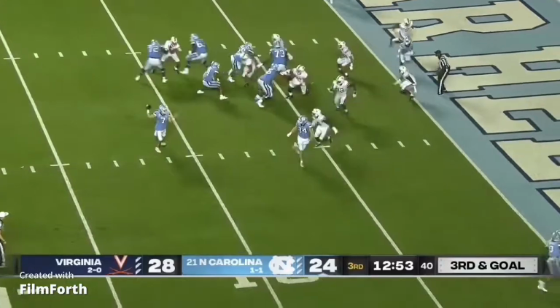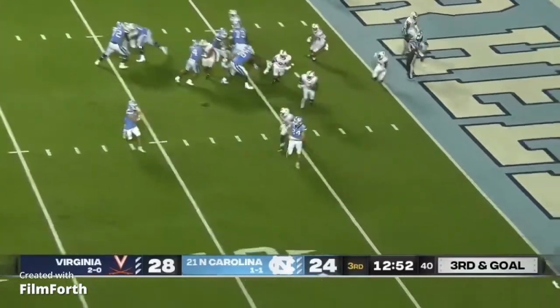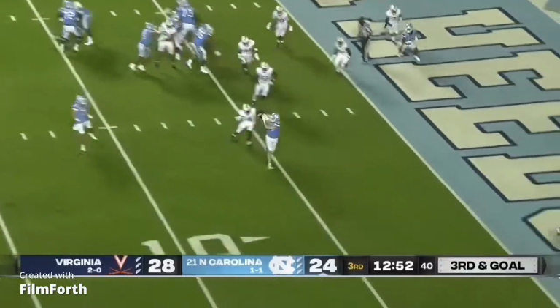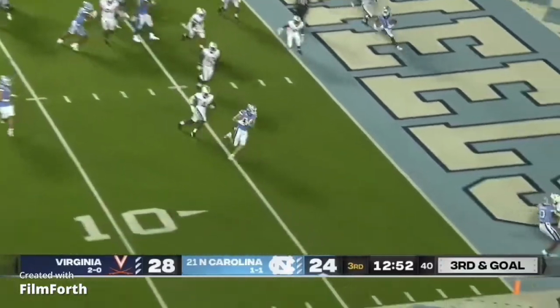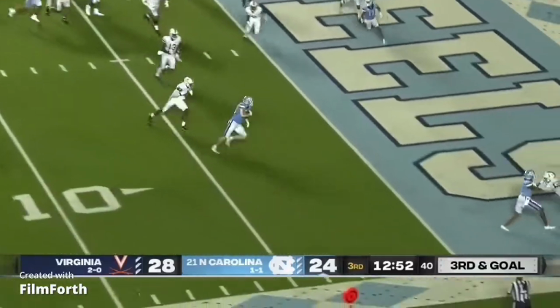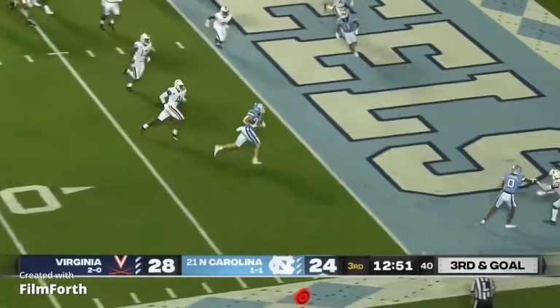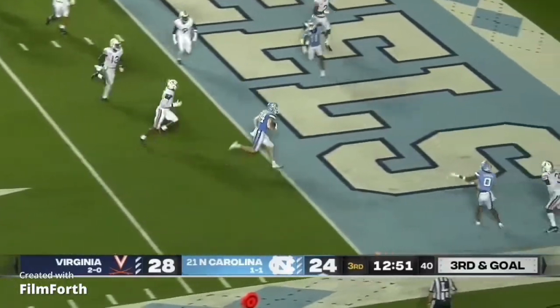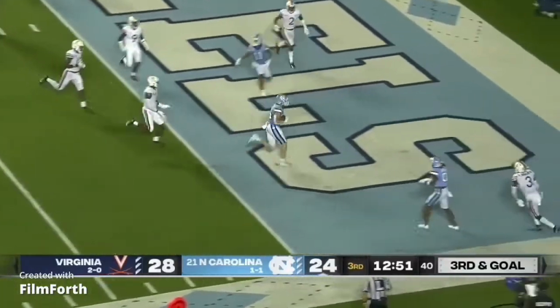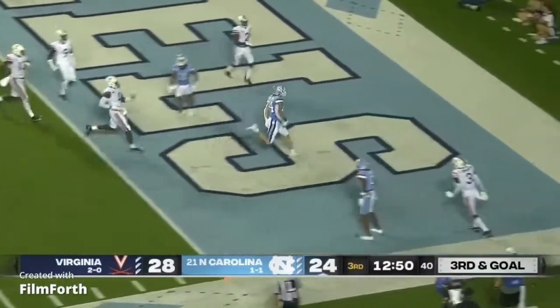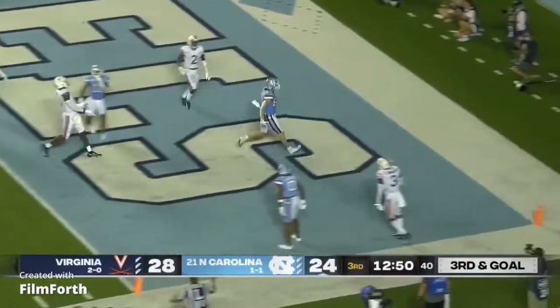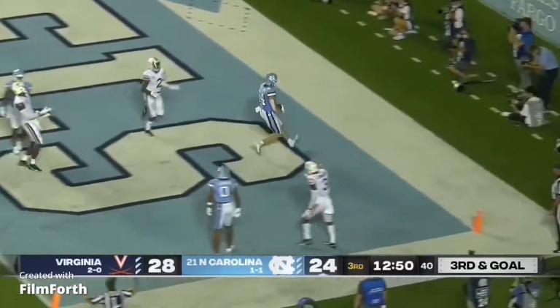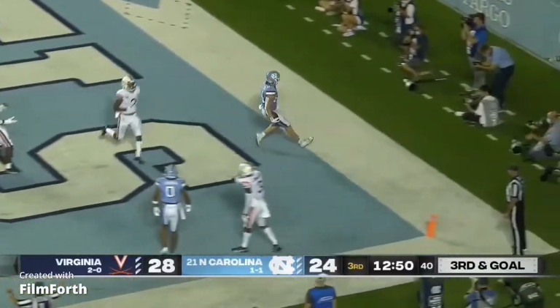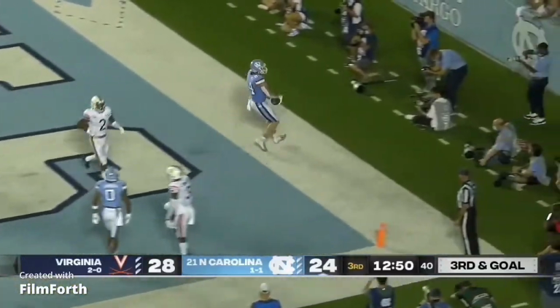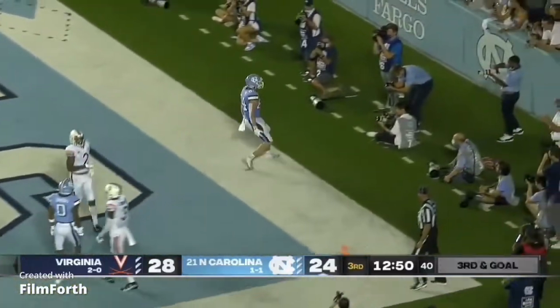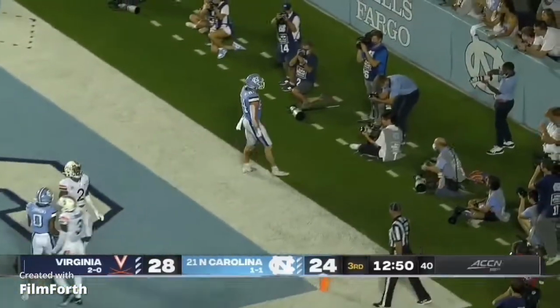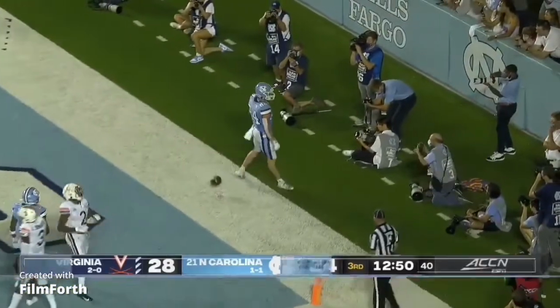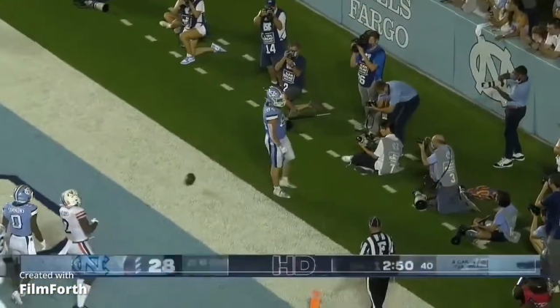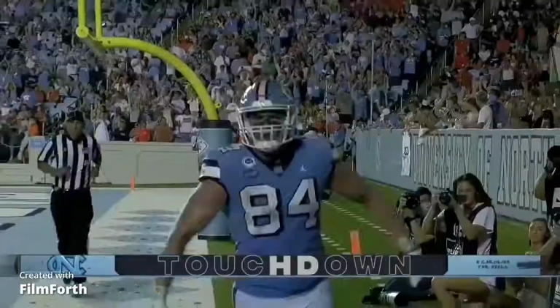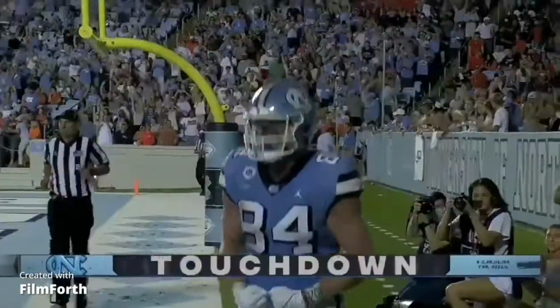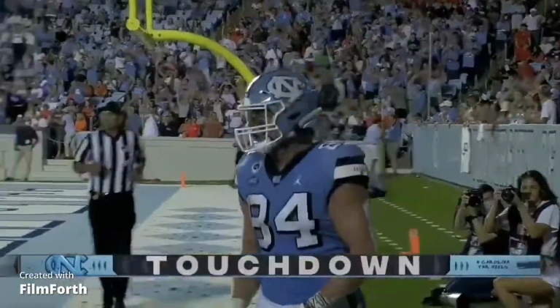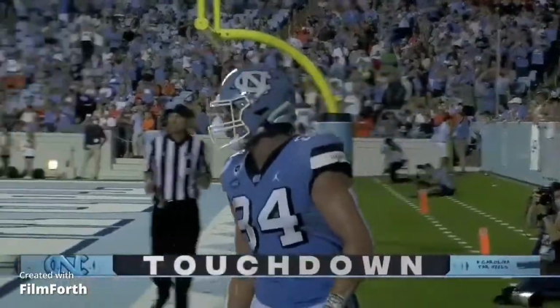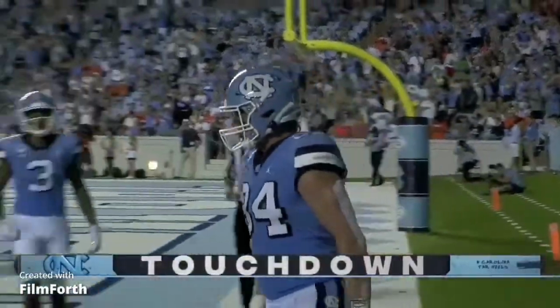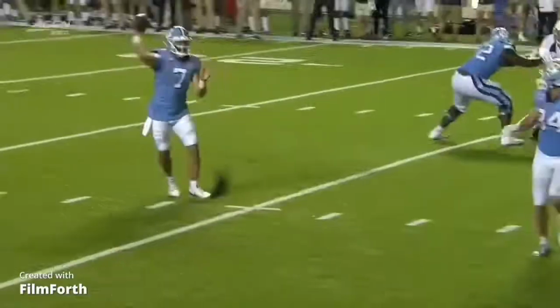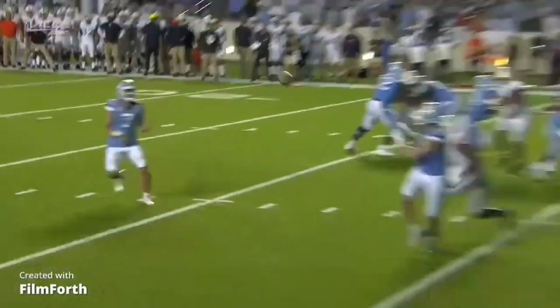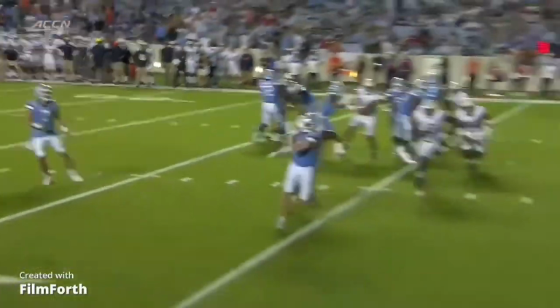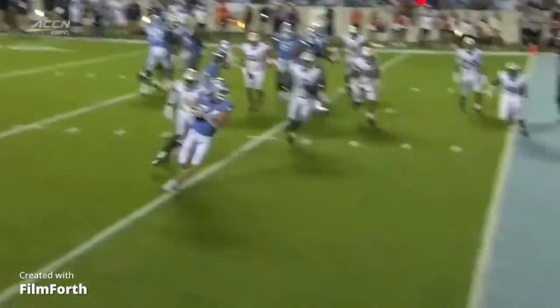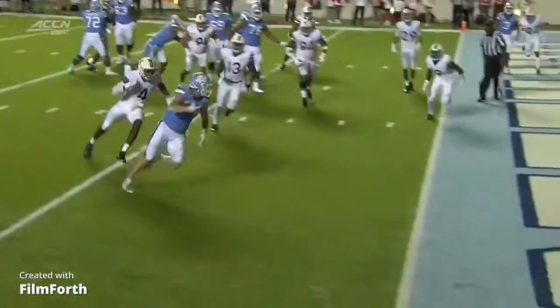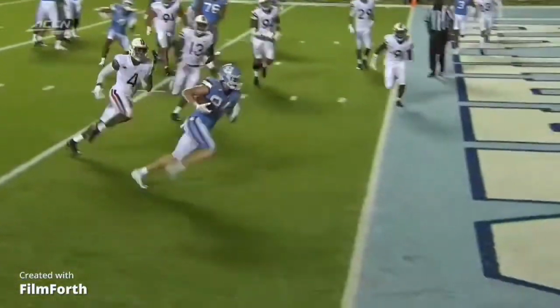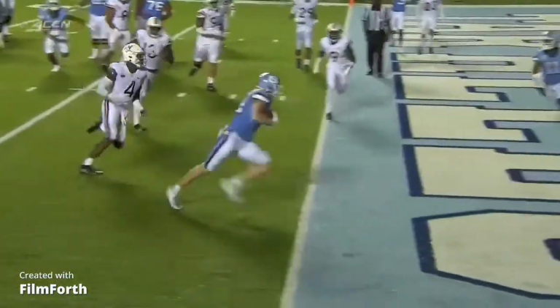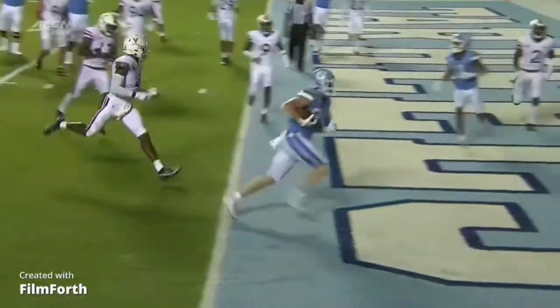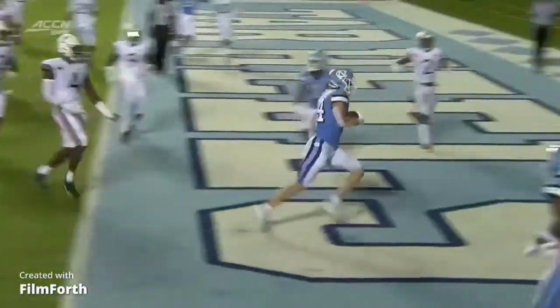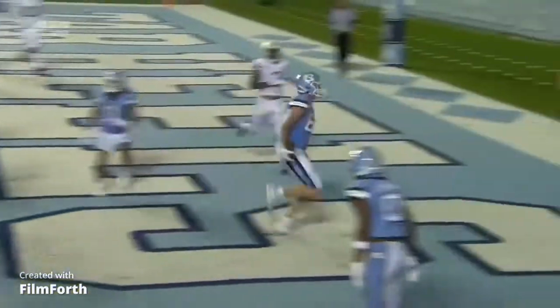He is going to roll to the right, dump it off to Walsh, and he'll walk in for the touchdown. Walsh with his first score of the season.